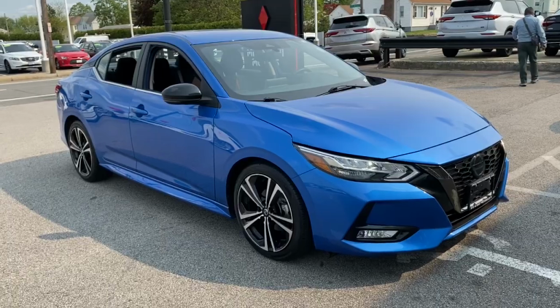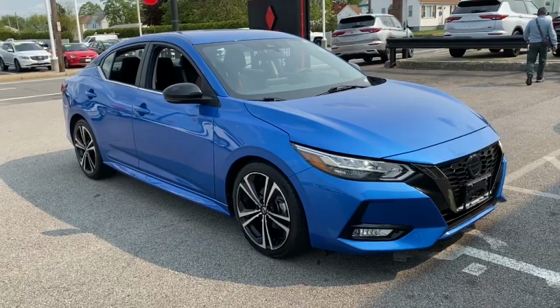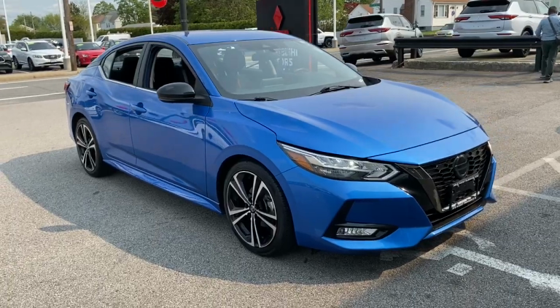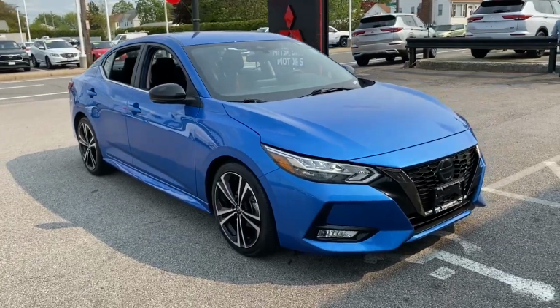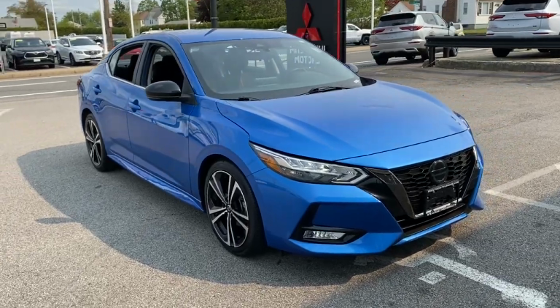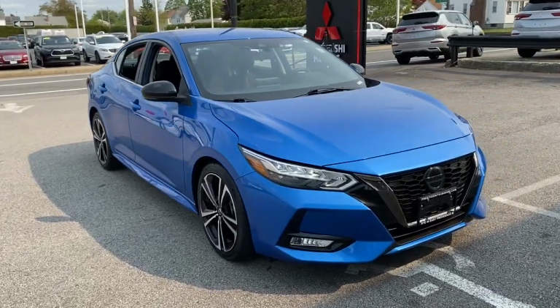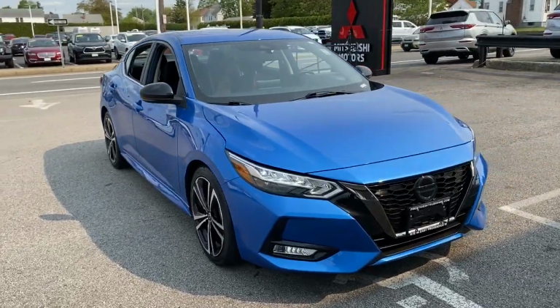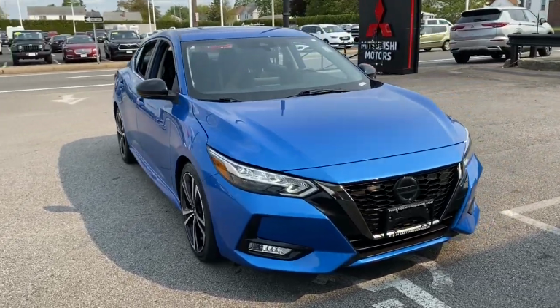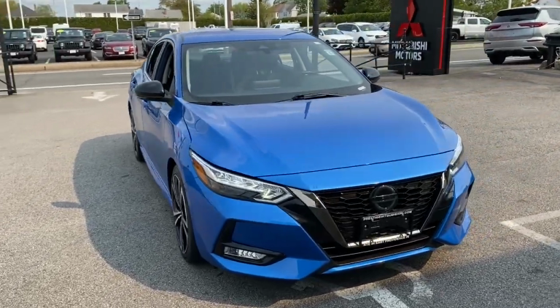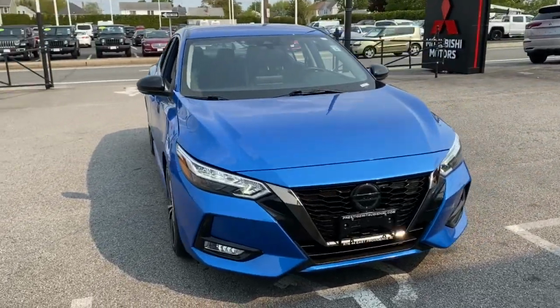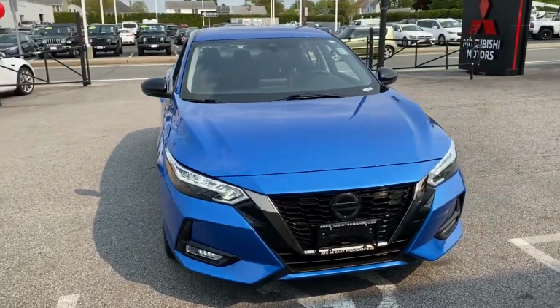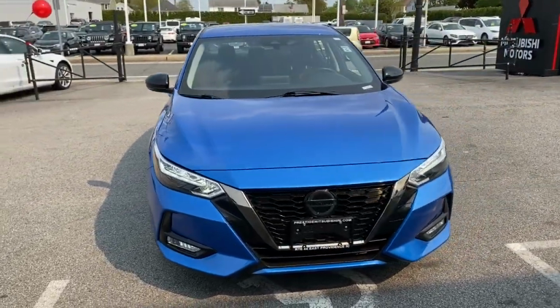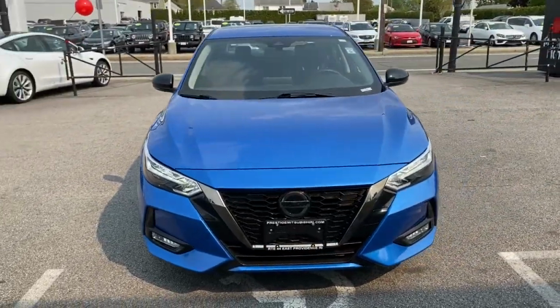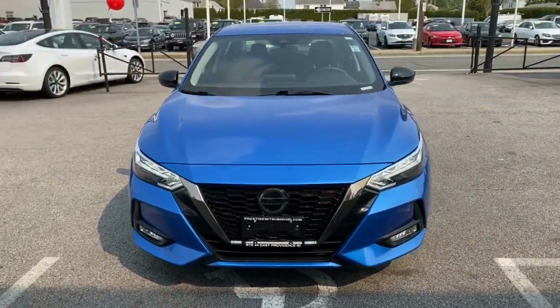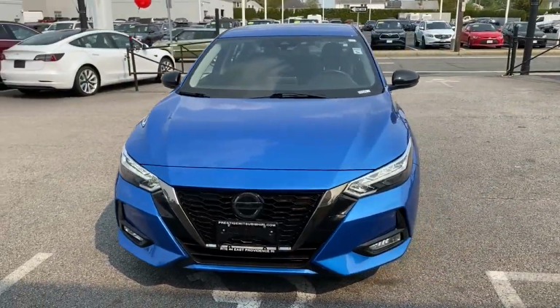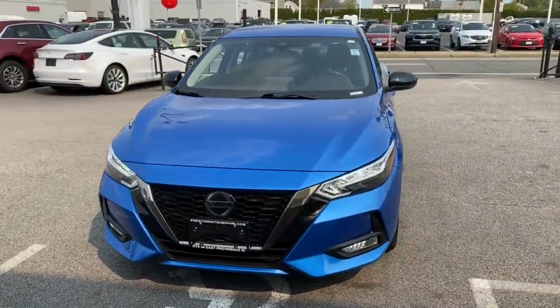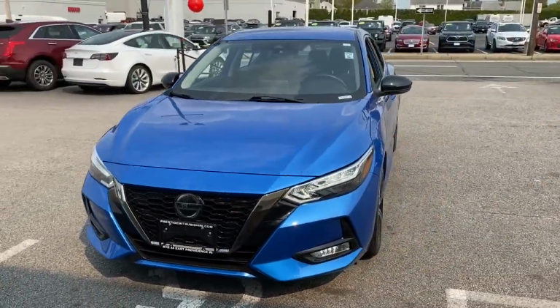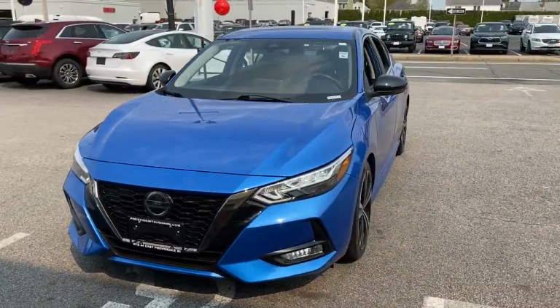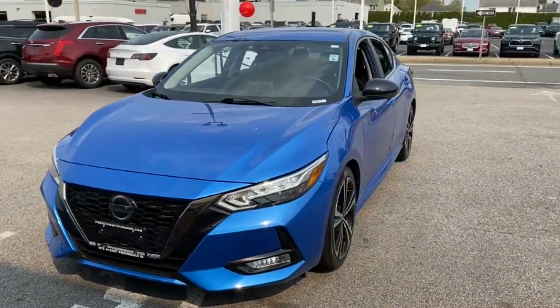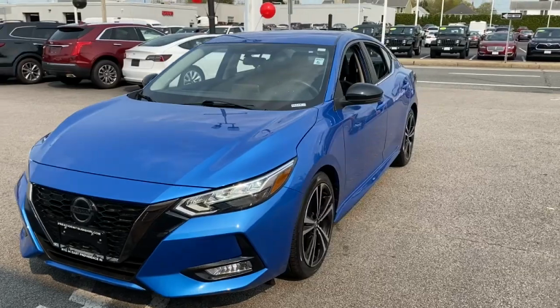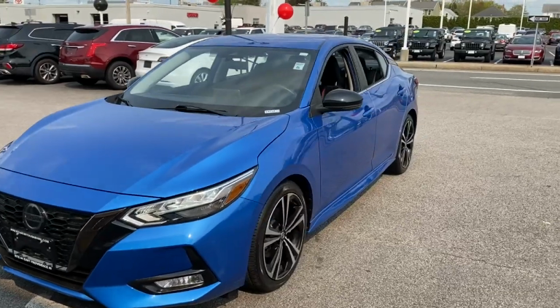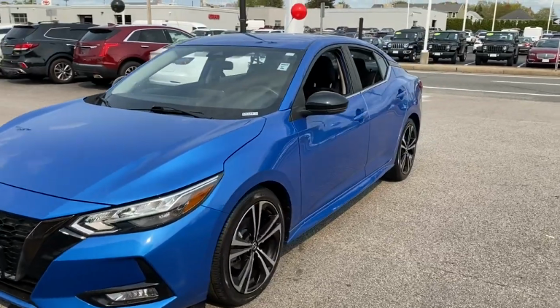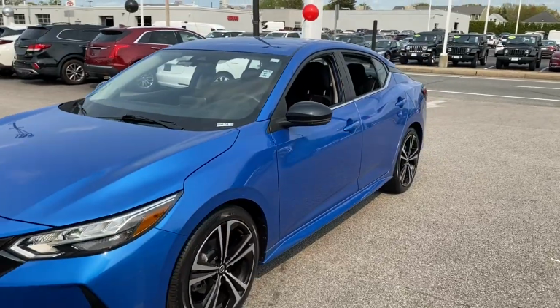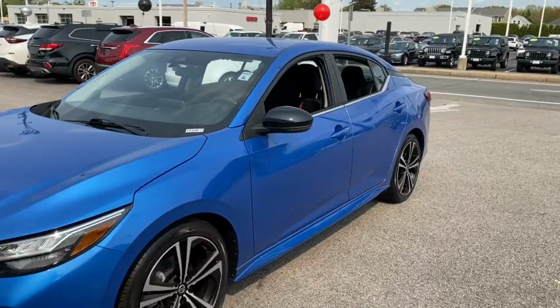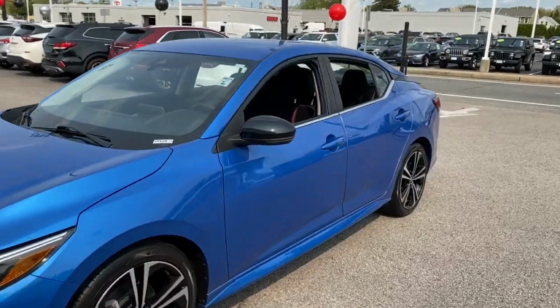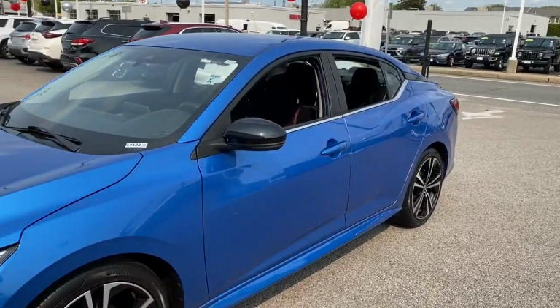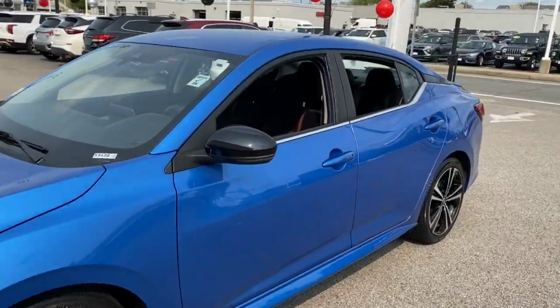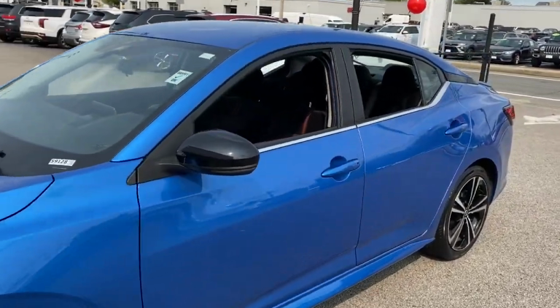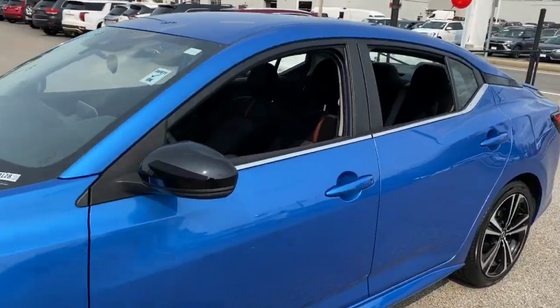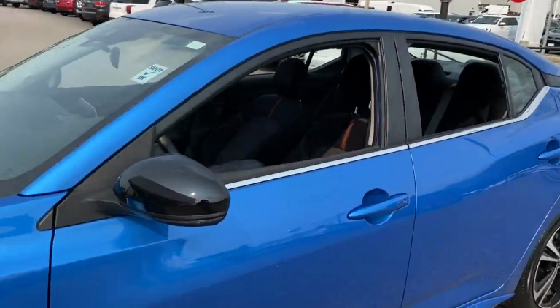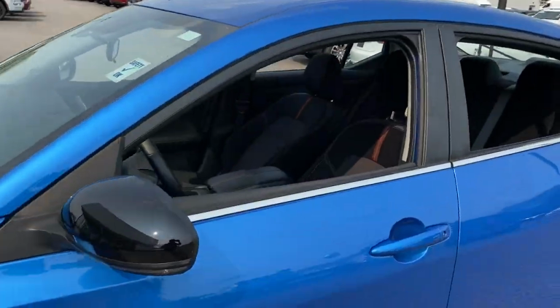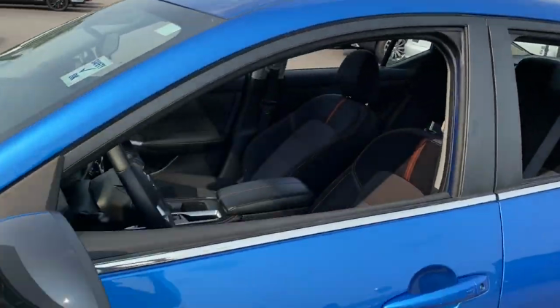Enjoy the view of this 2020 Nissan Sentra. This vehicle is an outstanding buy with fewer than 20,000 miles on the odometer.